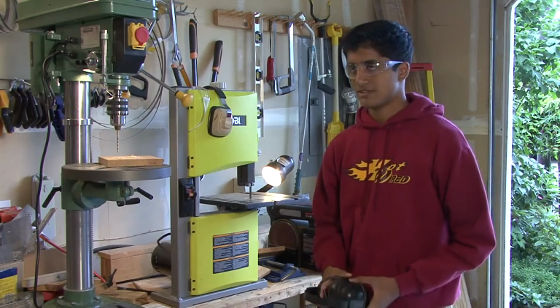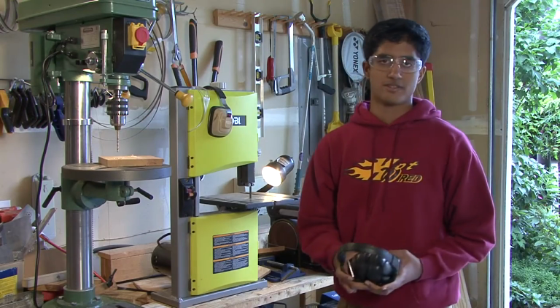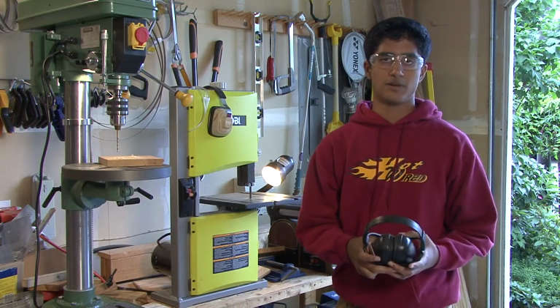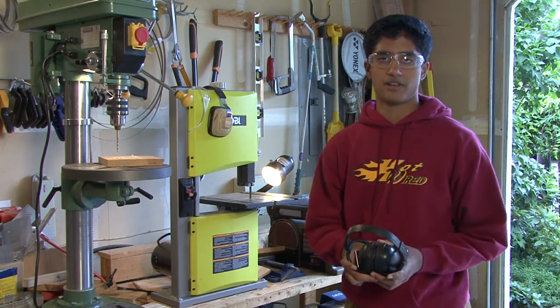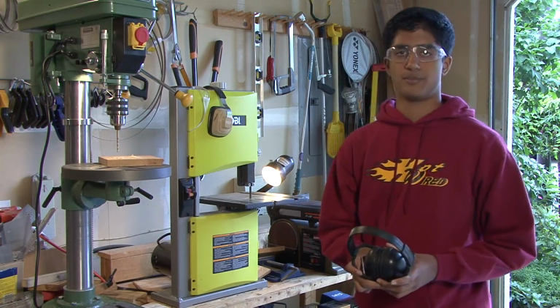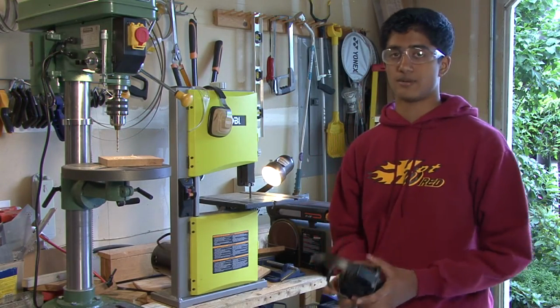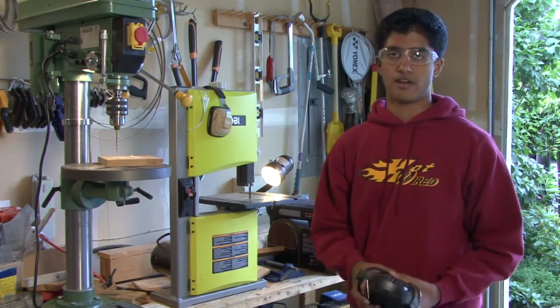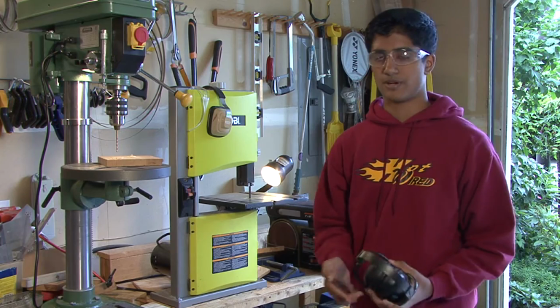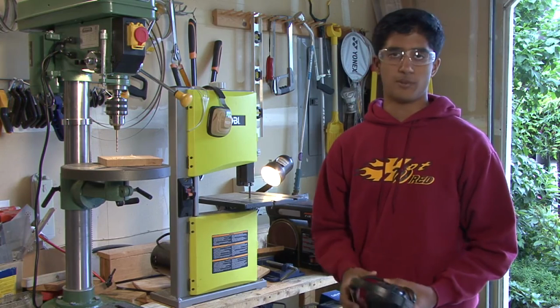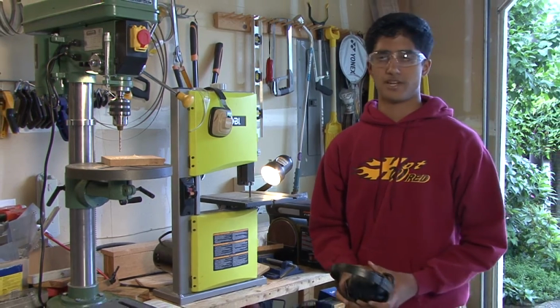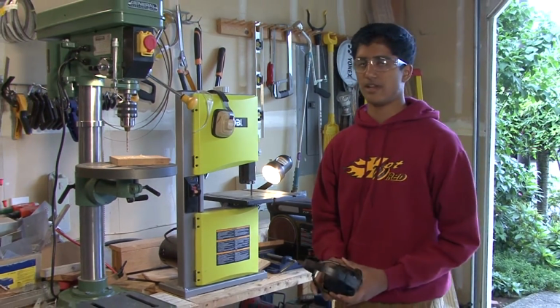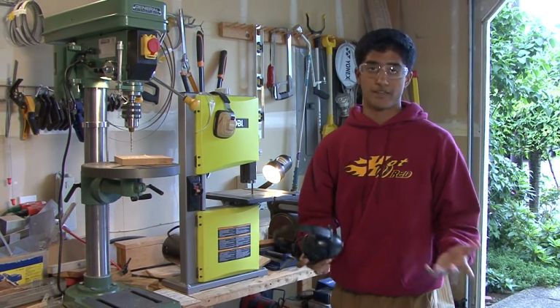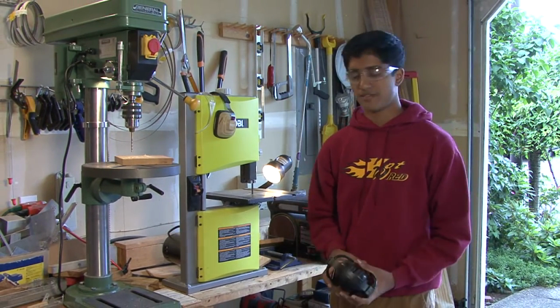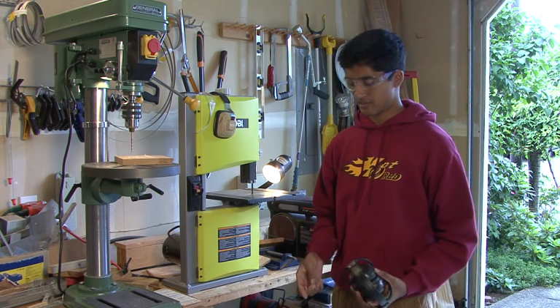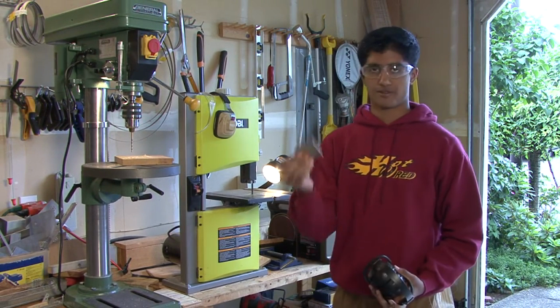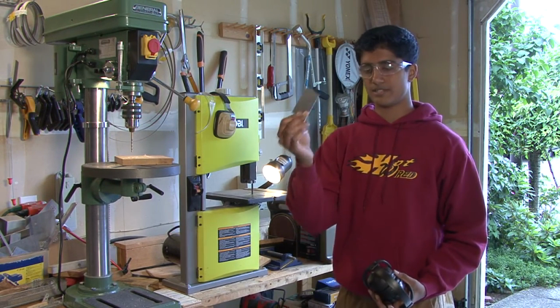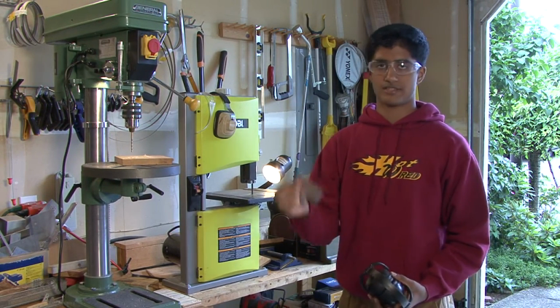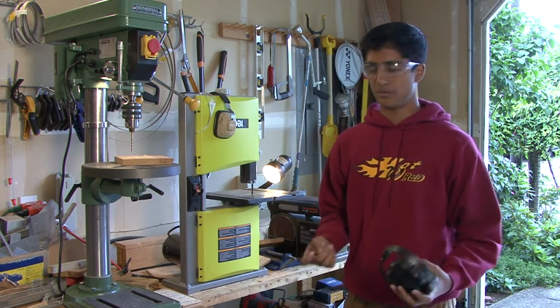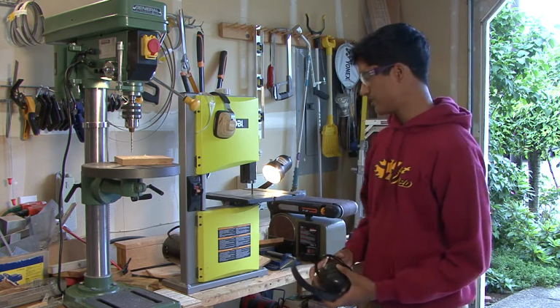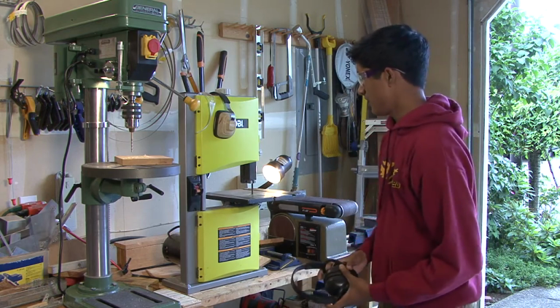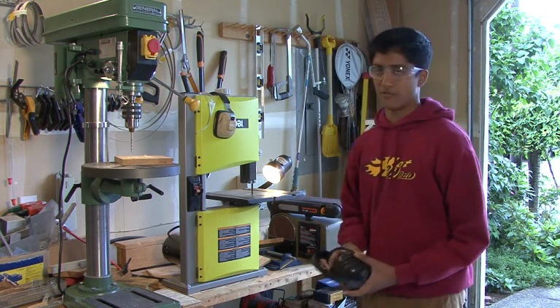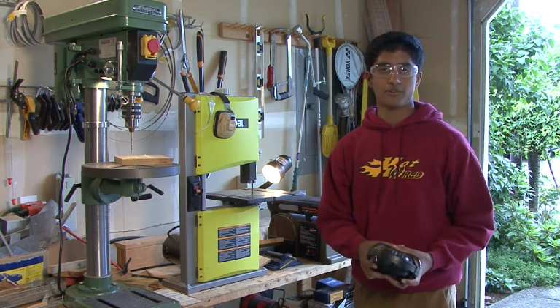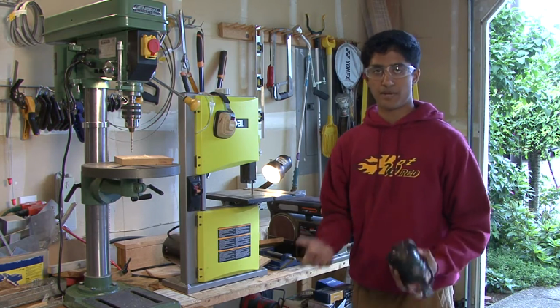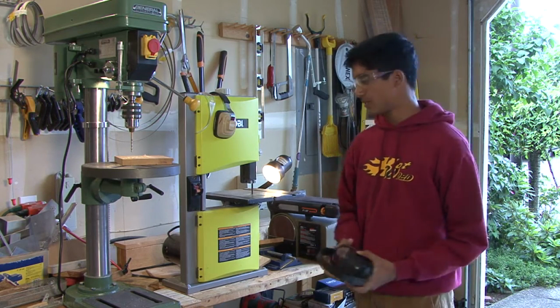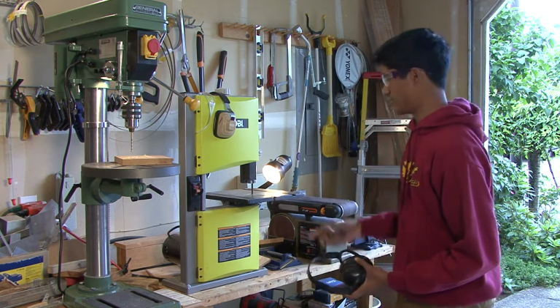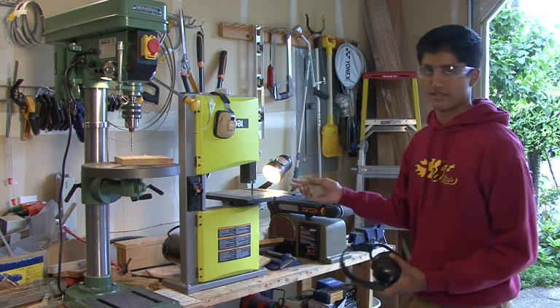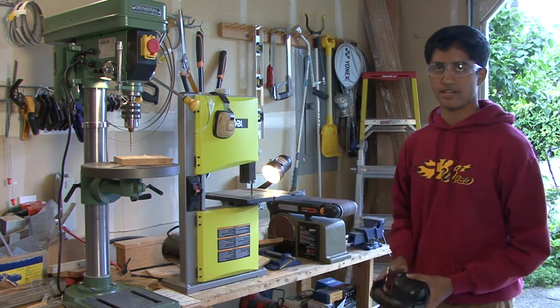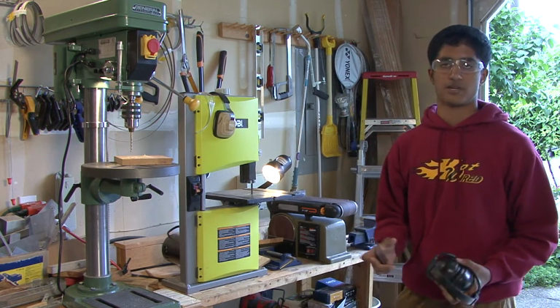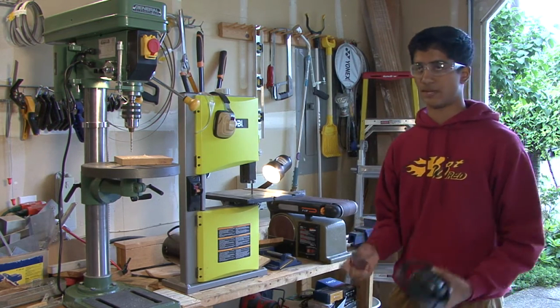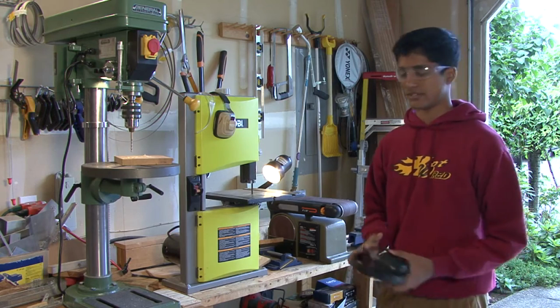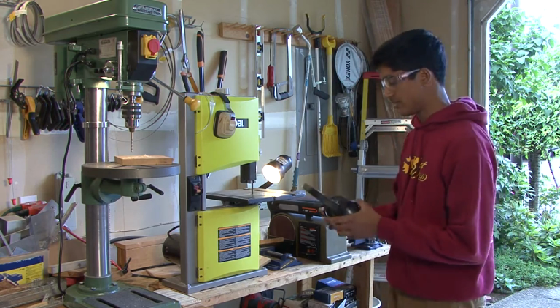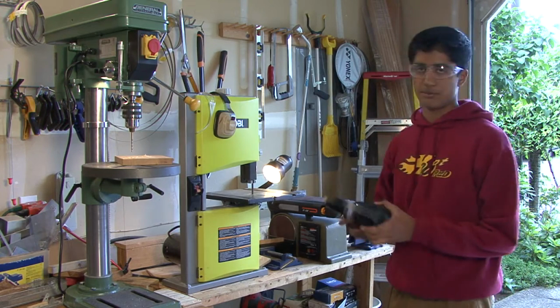We use aluminum and polycarbonate pieces to make a lot of the parts of our robots, such as the bucket we have this year. We have scrap pieces like this and aluminum sheets, and a really helpful tool for making these parts is the bandsaw, which helps us make precision cuts.